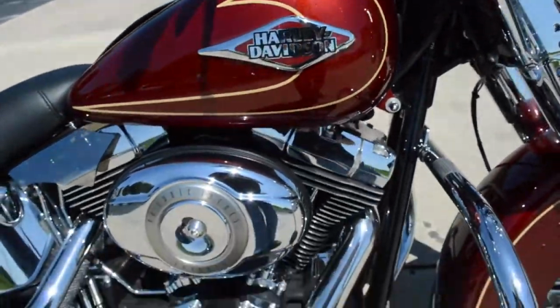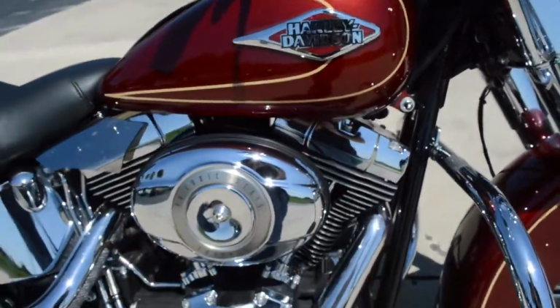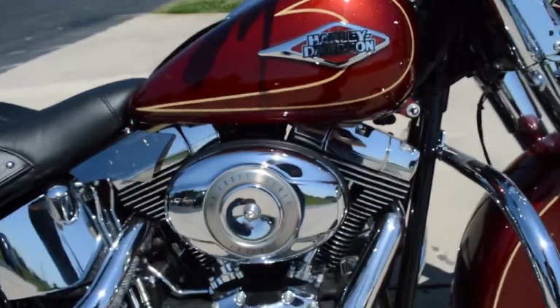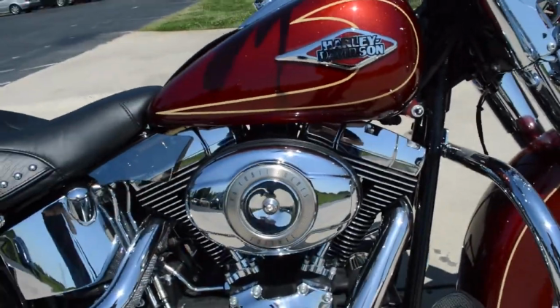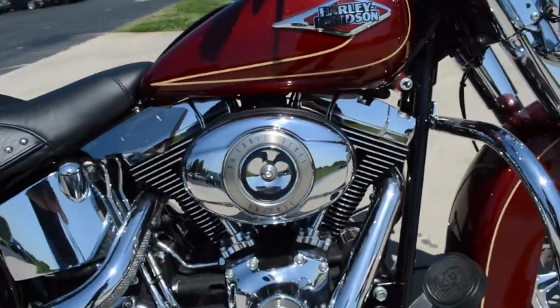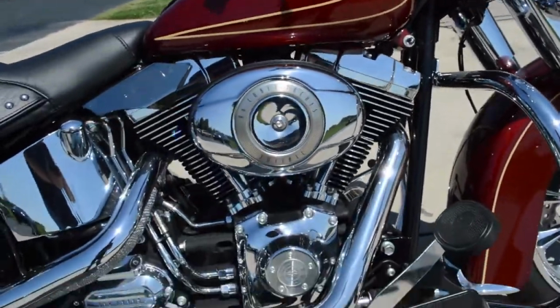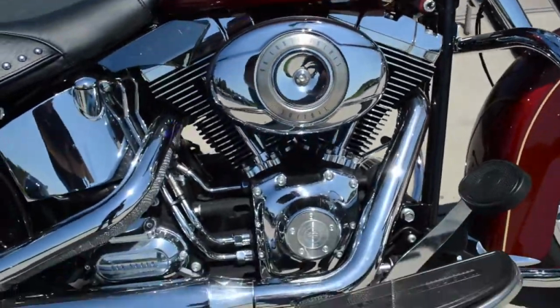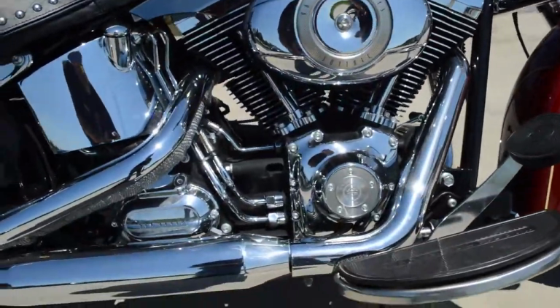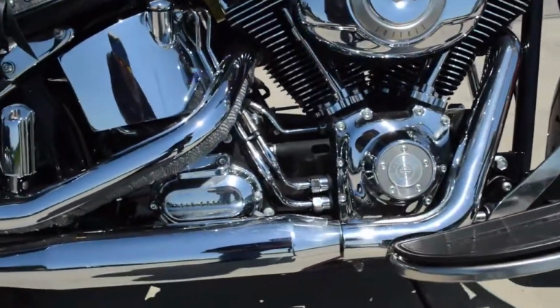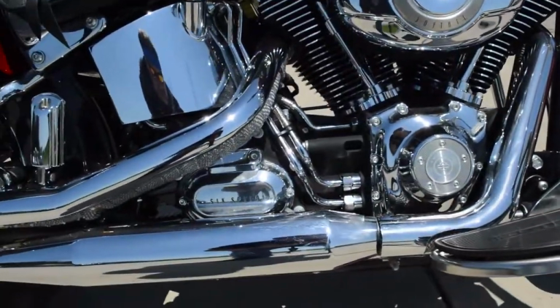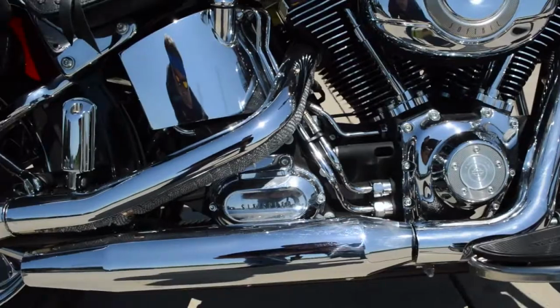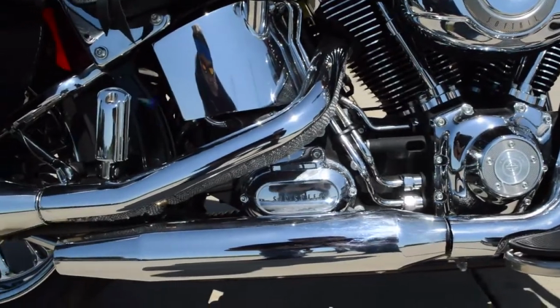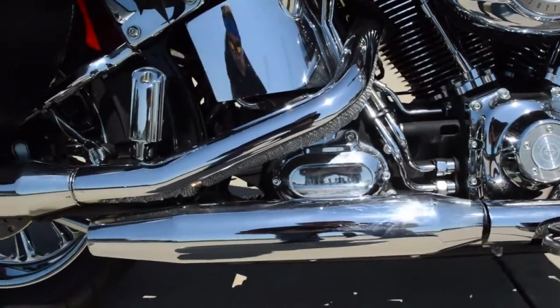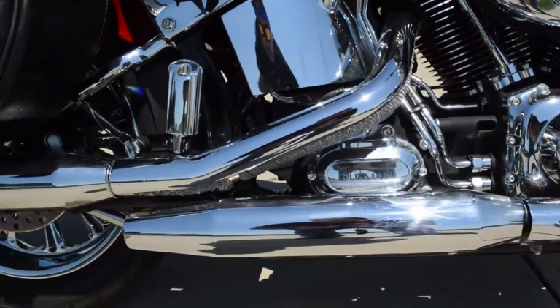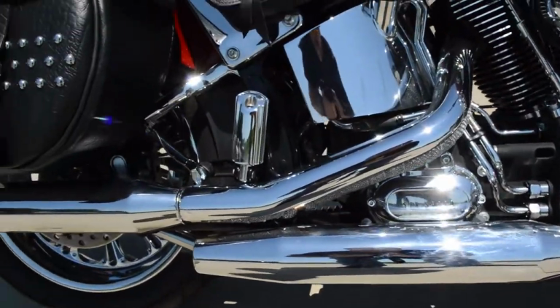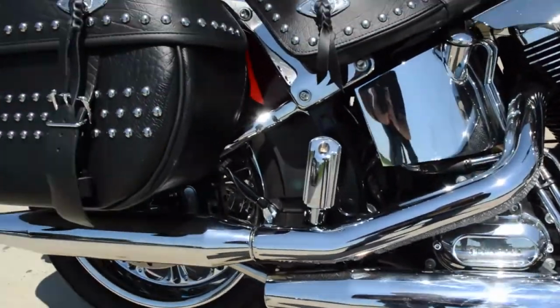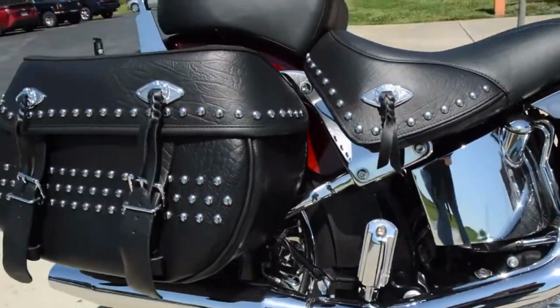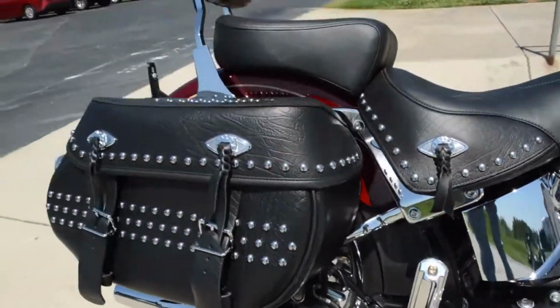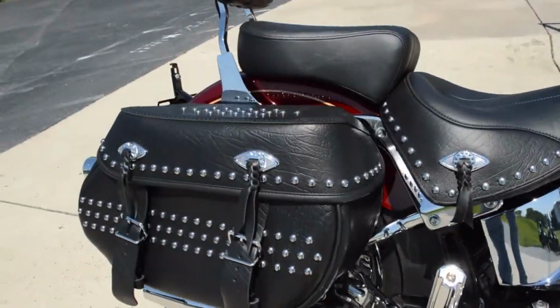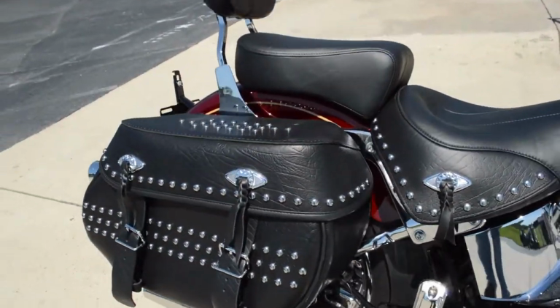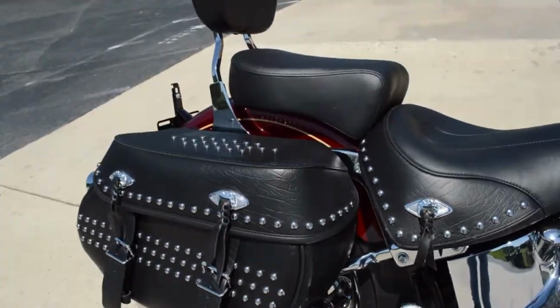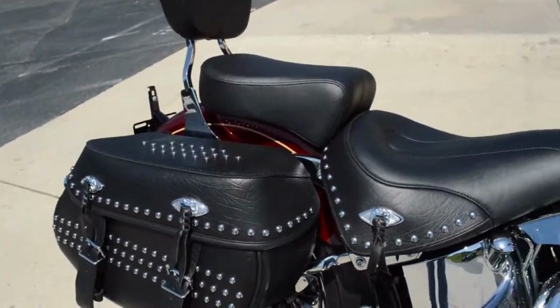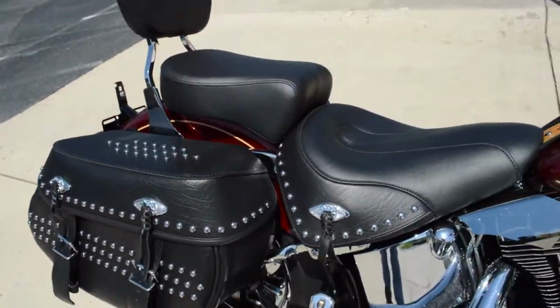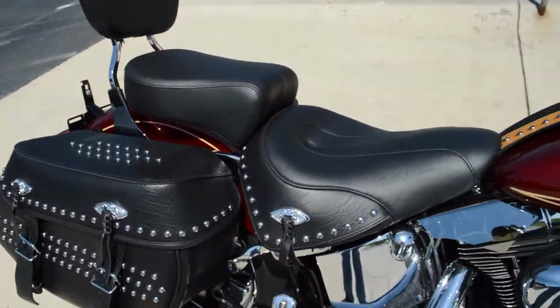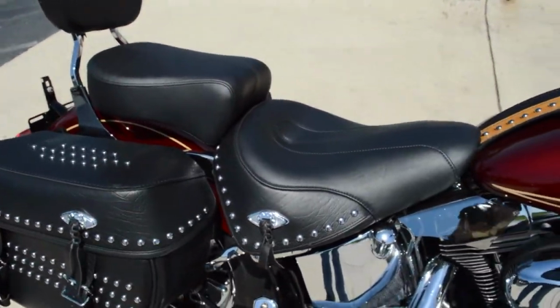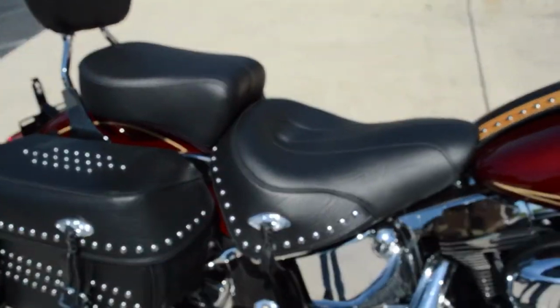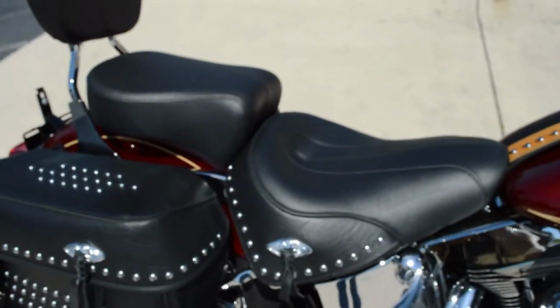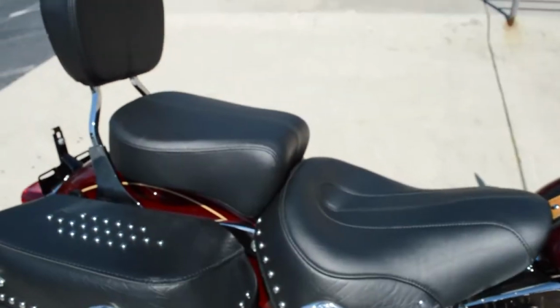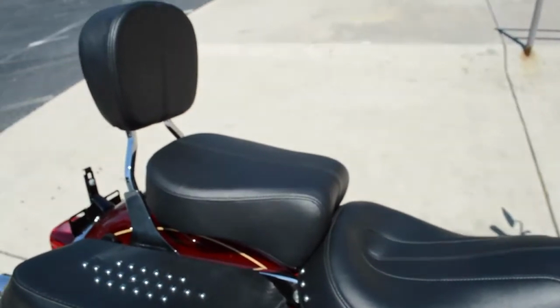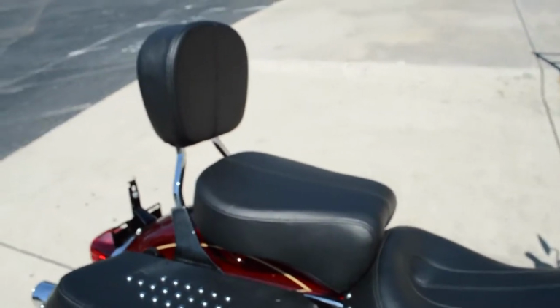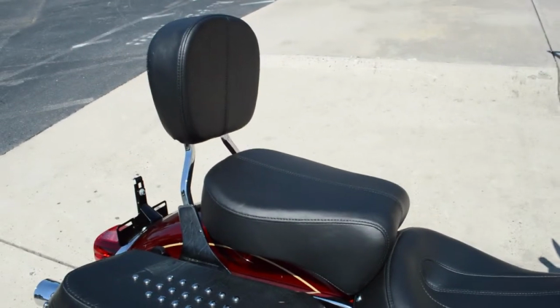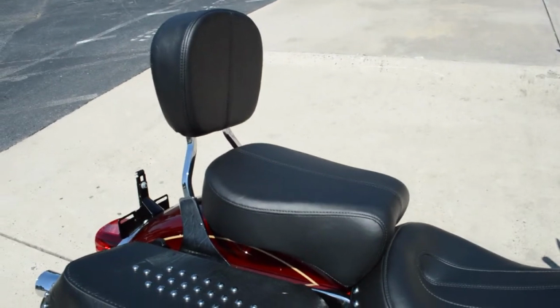96 cubic inch balanced motor, 6-speed cruise drive transmission, leather studded saddlebags, and a passenger pillion with backrest.